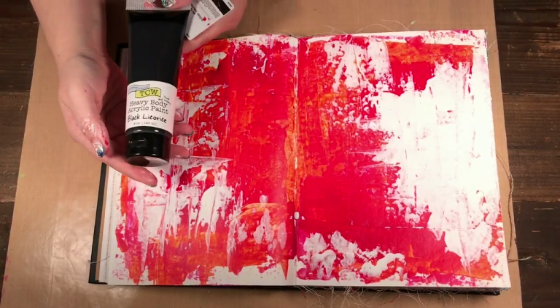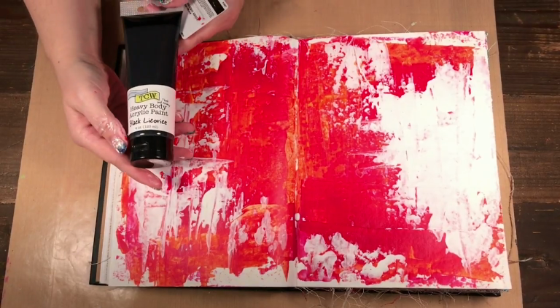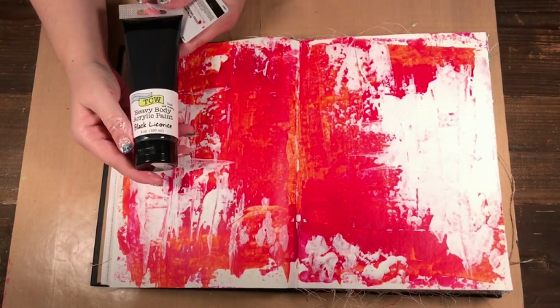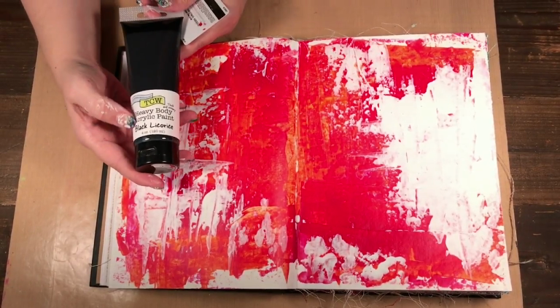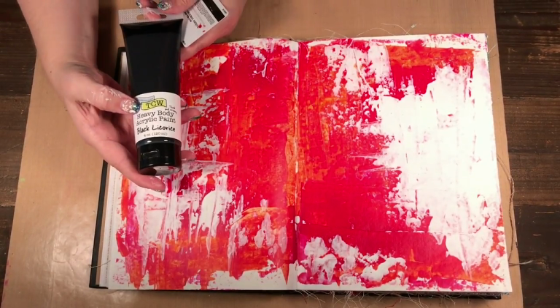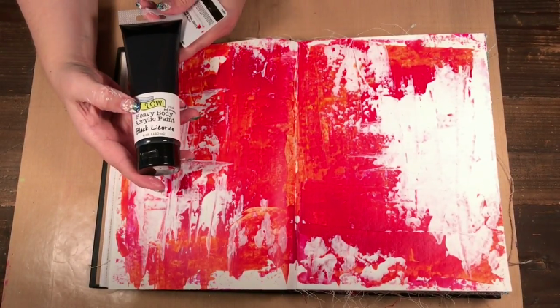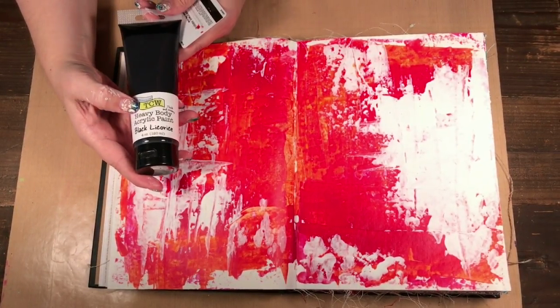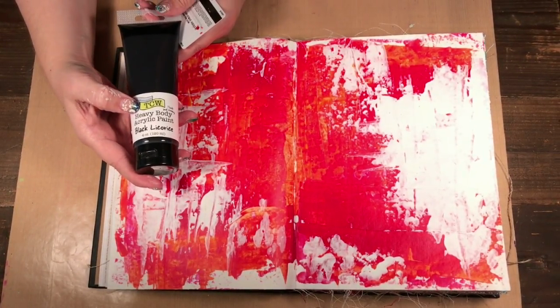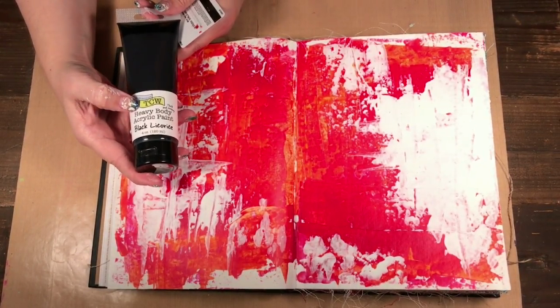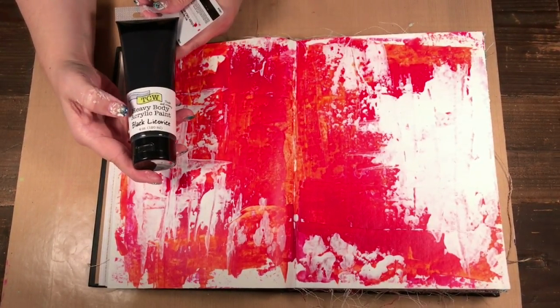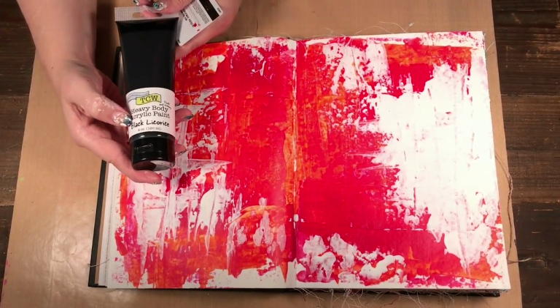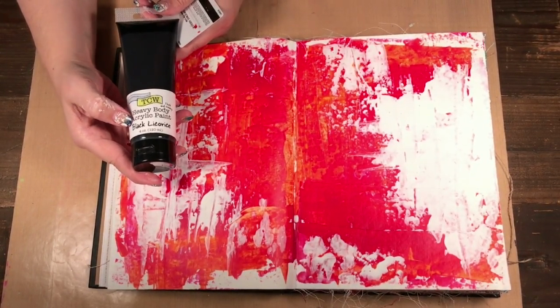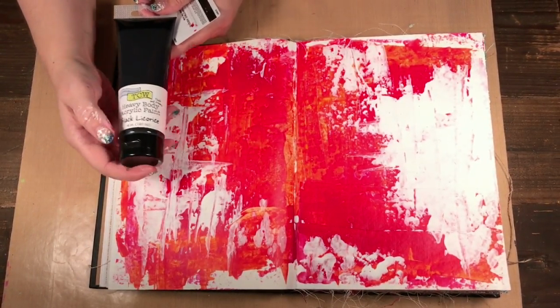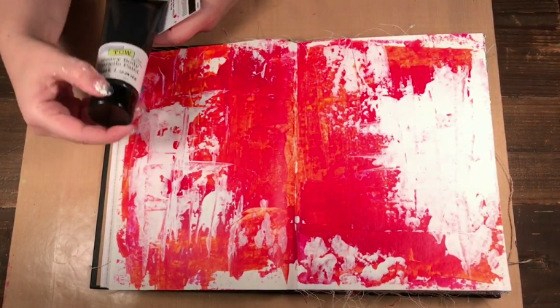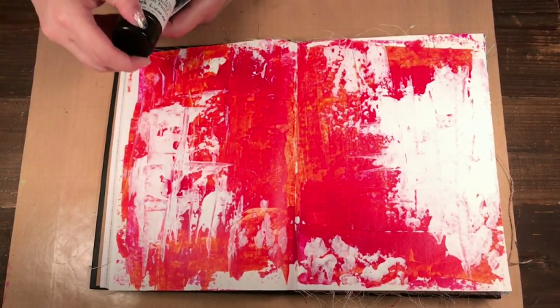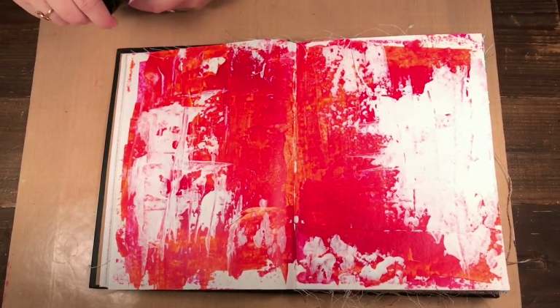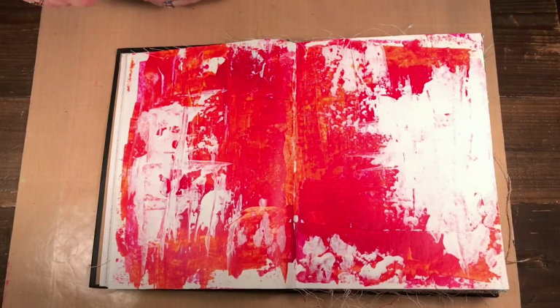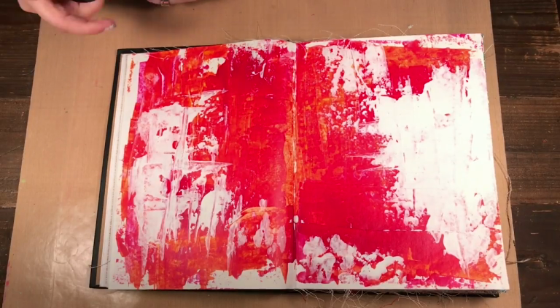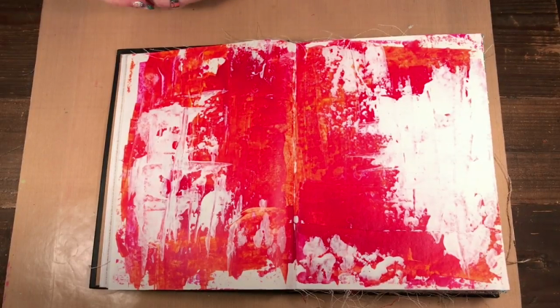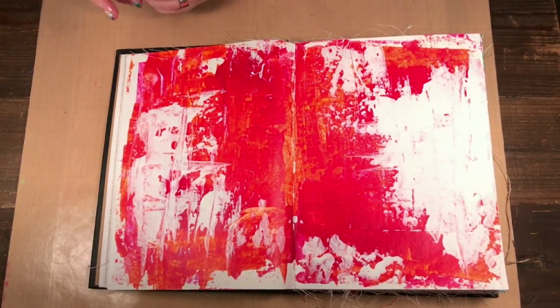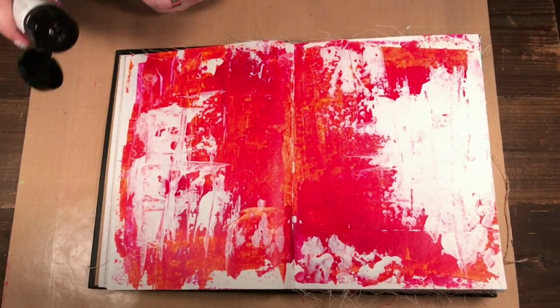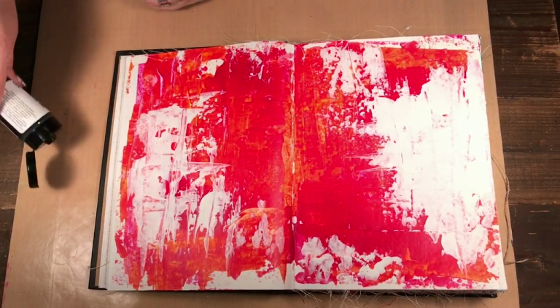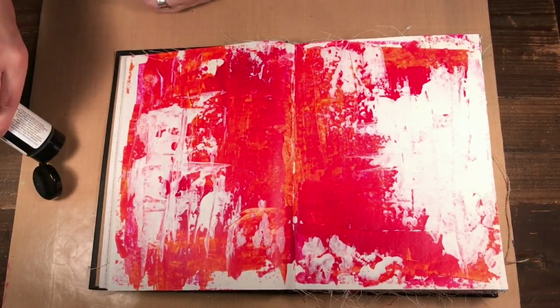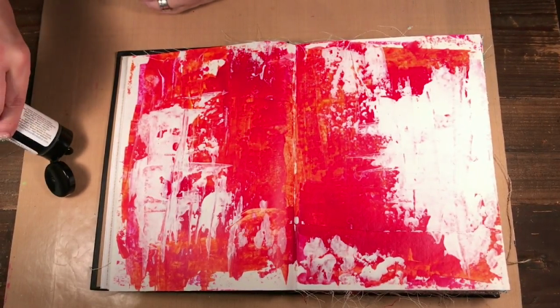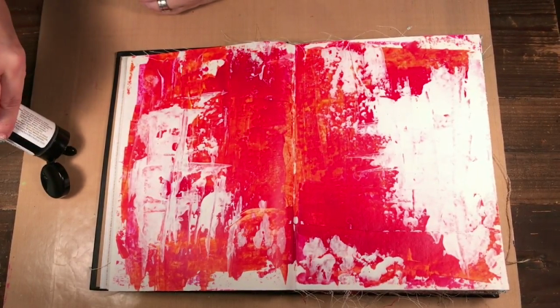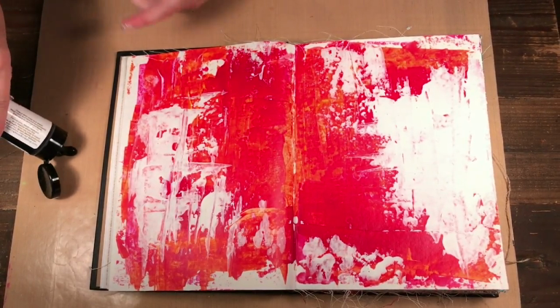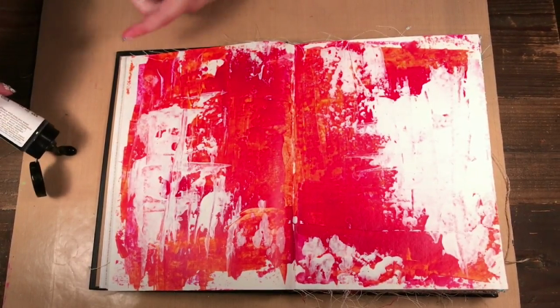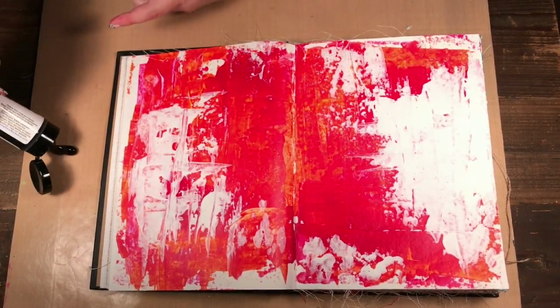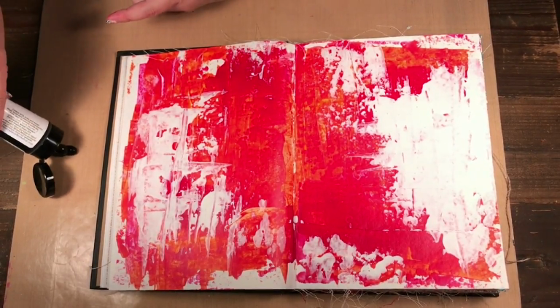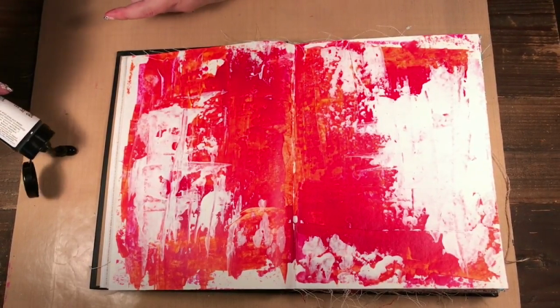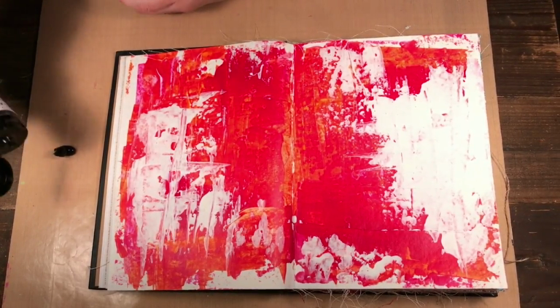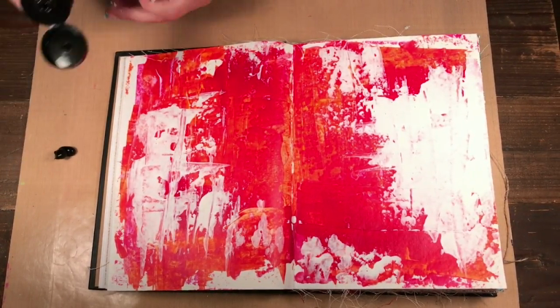I'm using the Crafters Workshop heavy body paints. I'm going to use black licorice for this, but of course you can use any color. I'm just using black because I already have a bunch of colors going on.